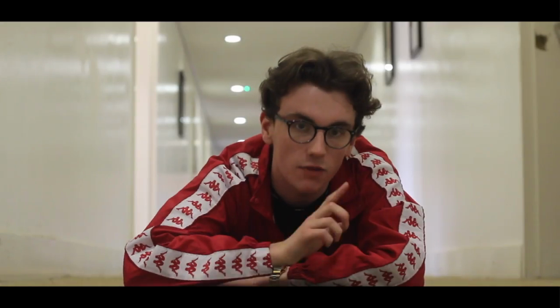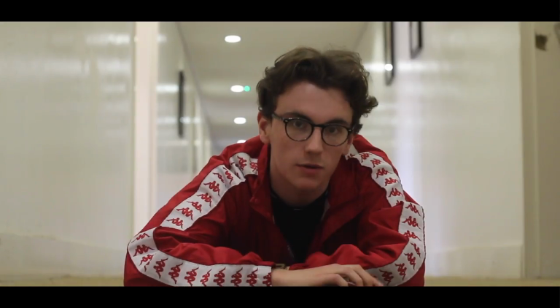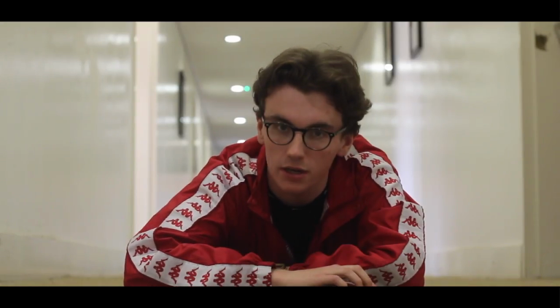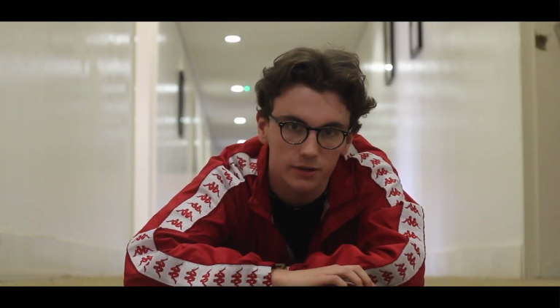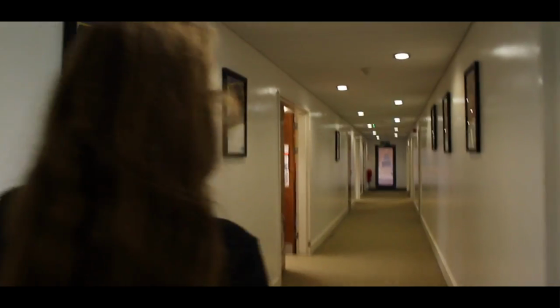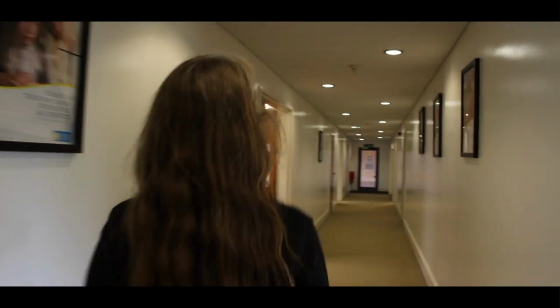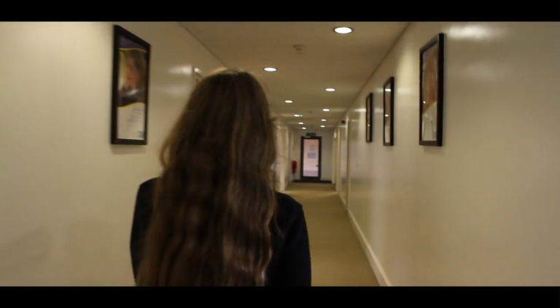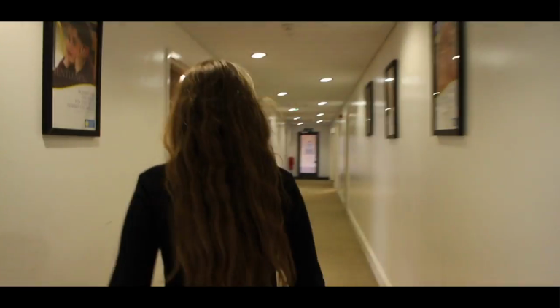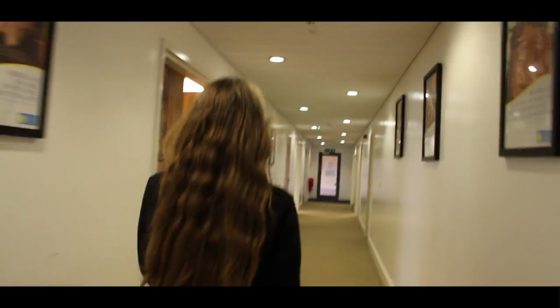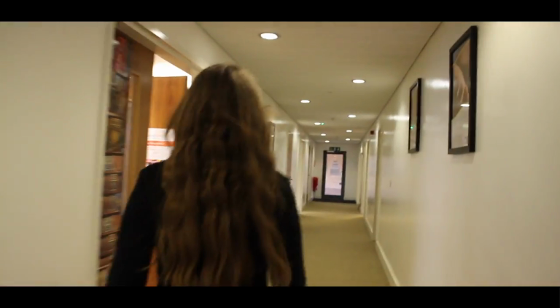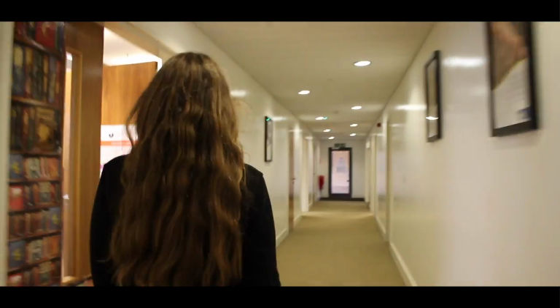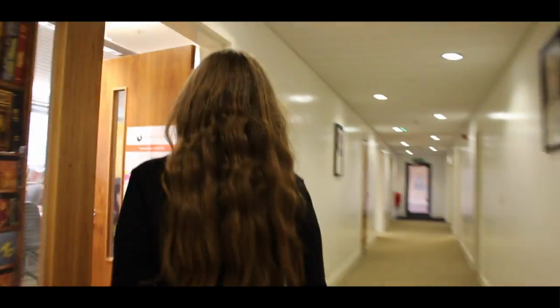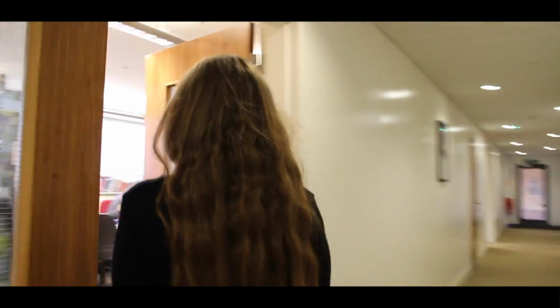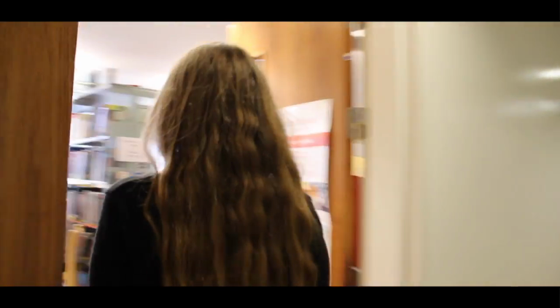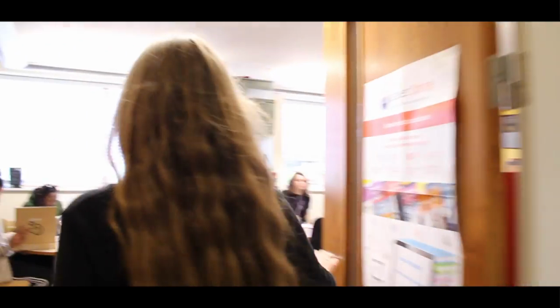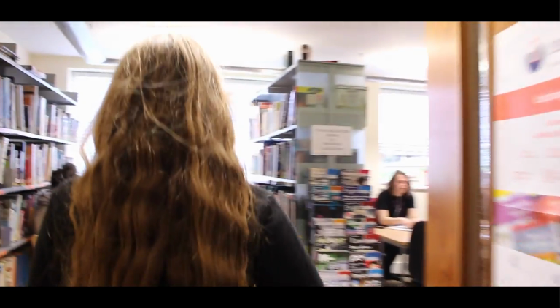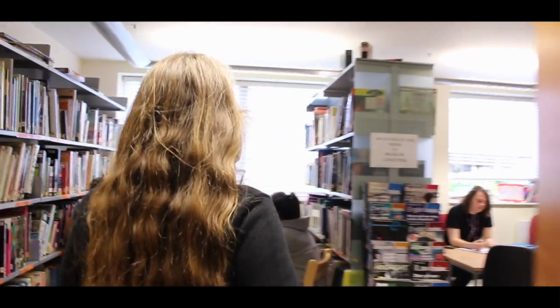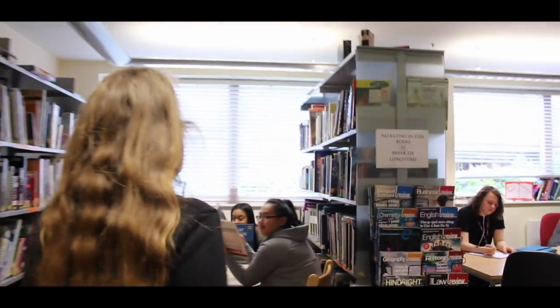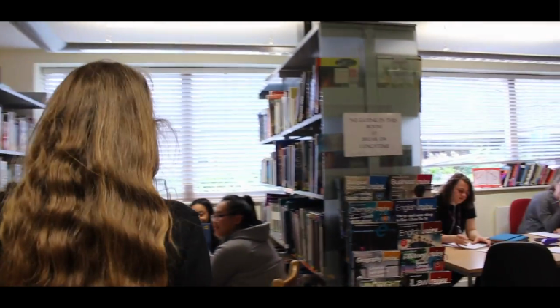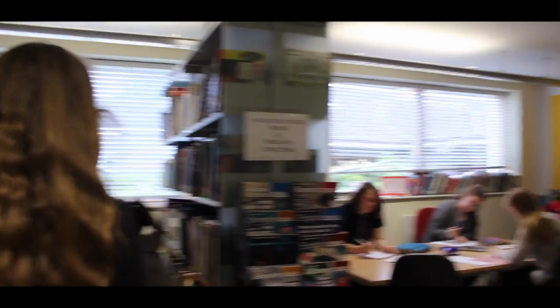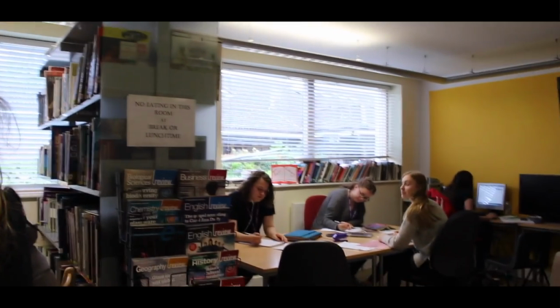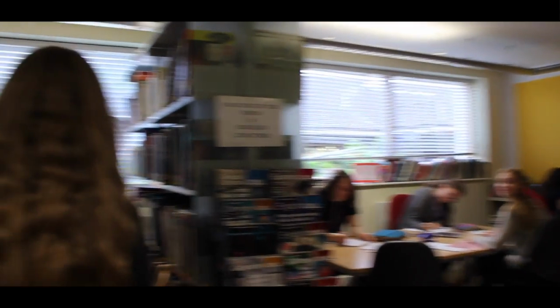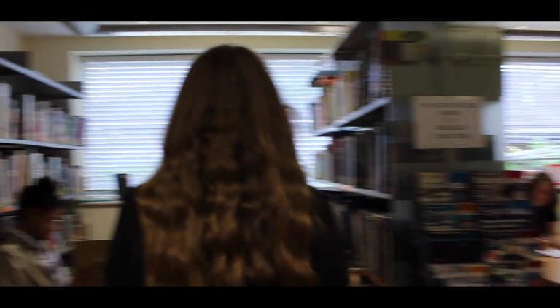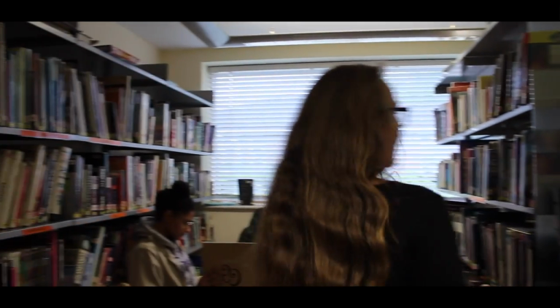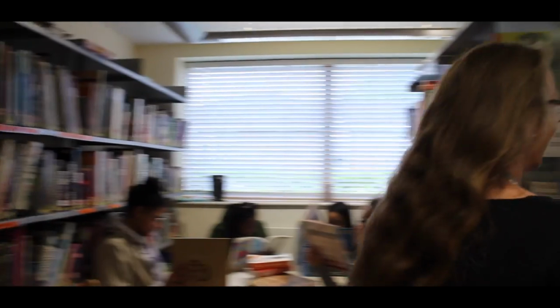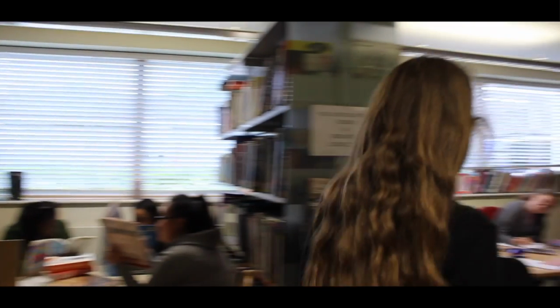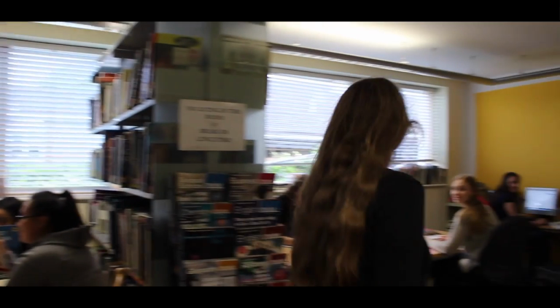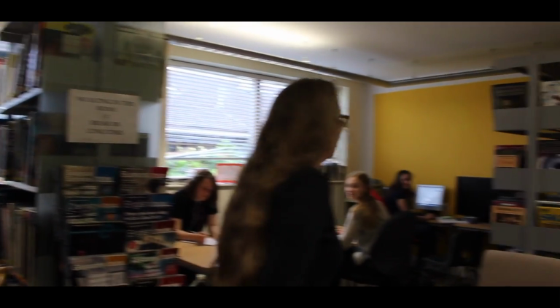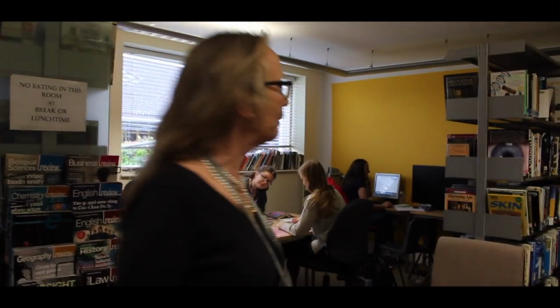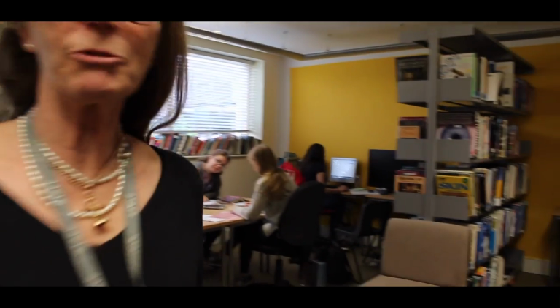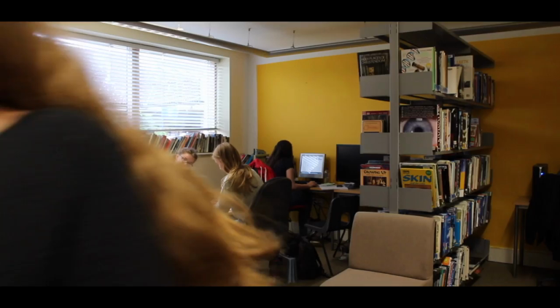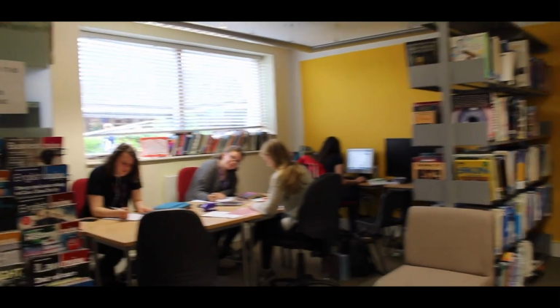Next stop, the library. Okay, everybody okay in here? Everyone happy? Okay, well done everyone. Oh, sorry.